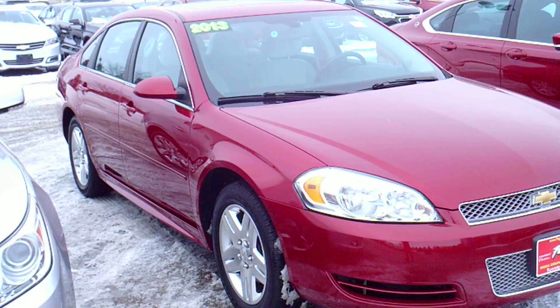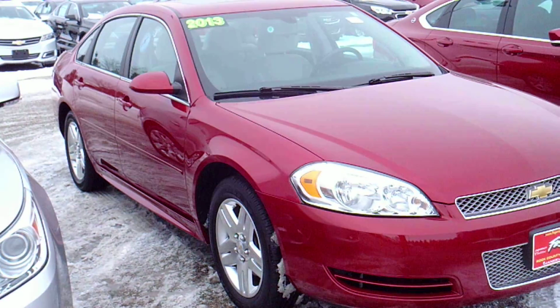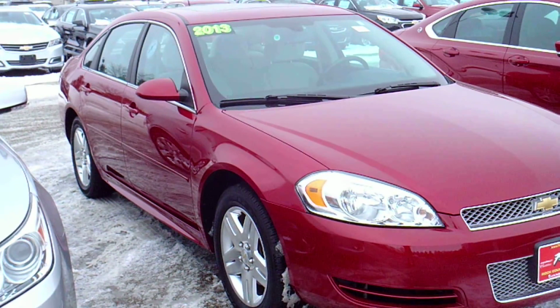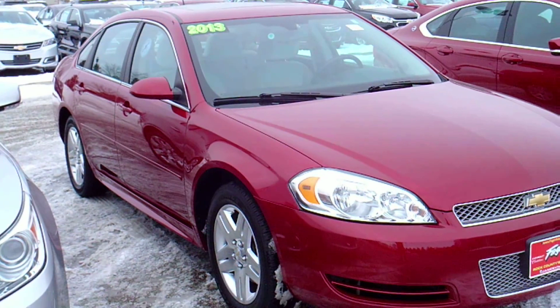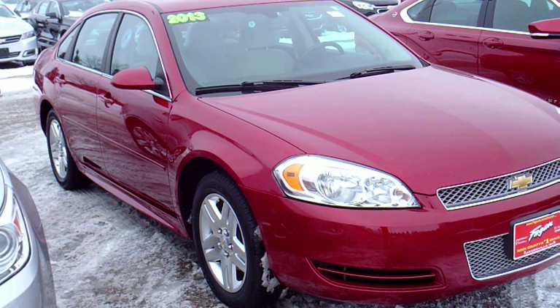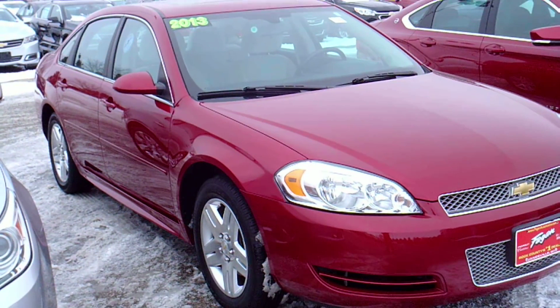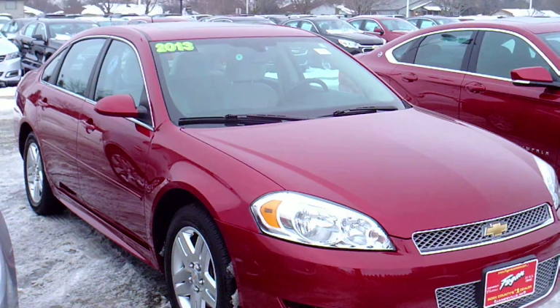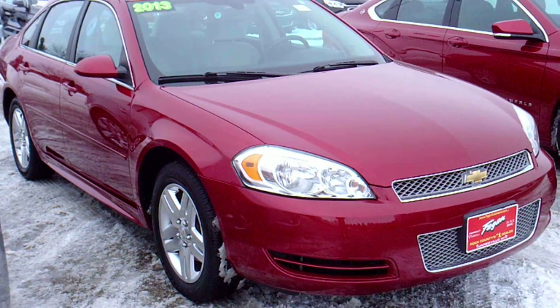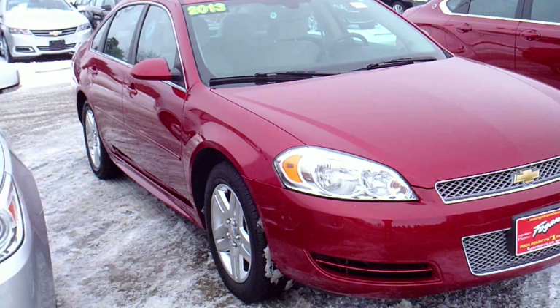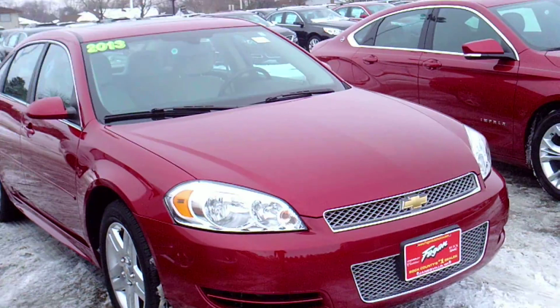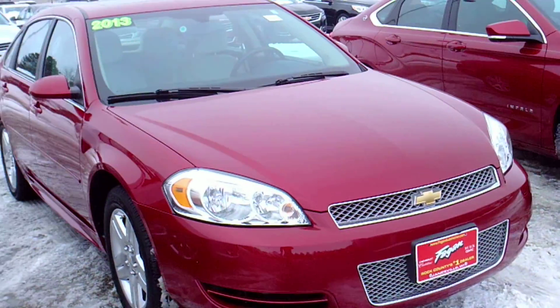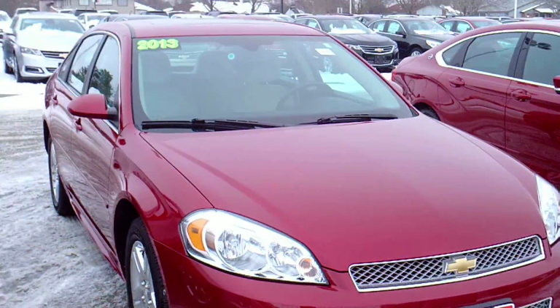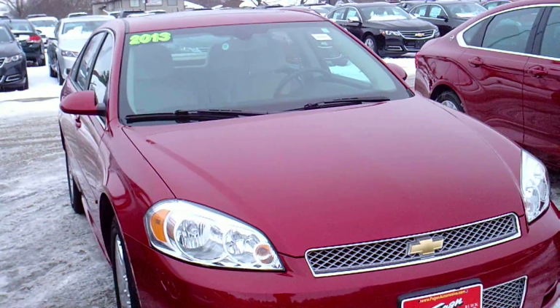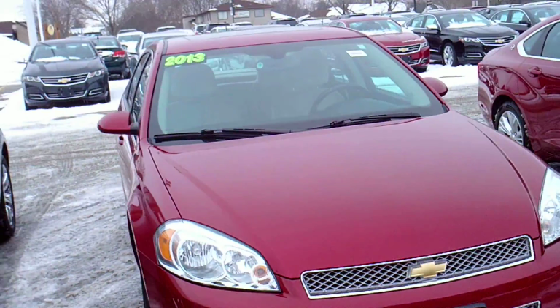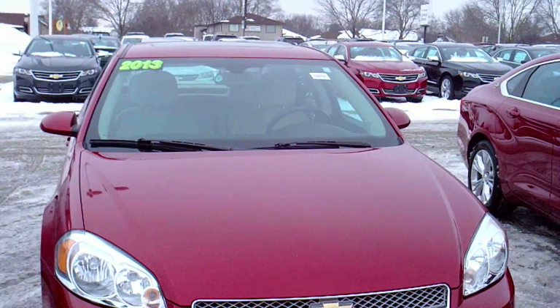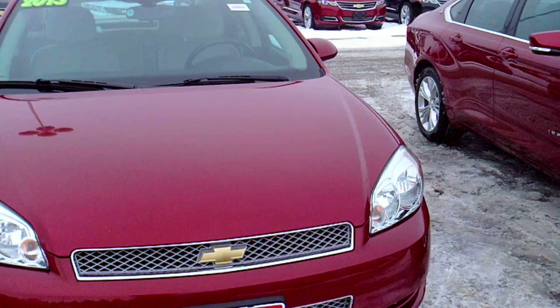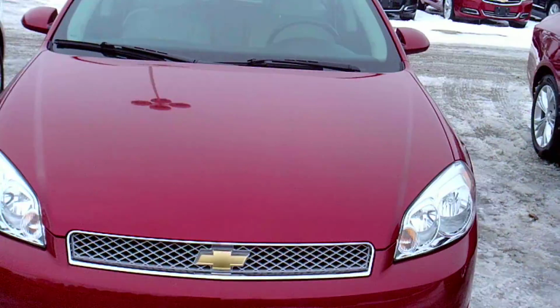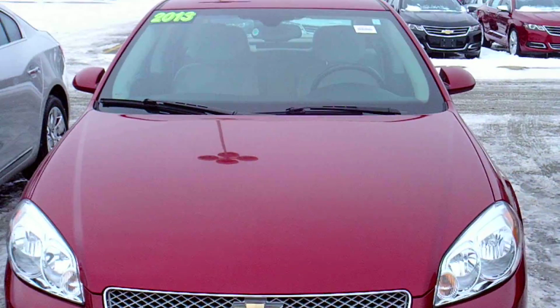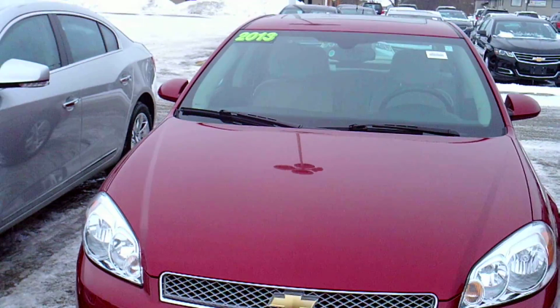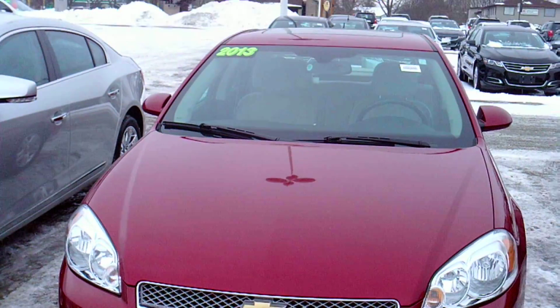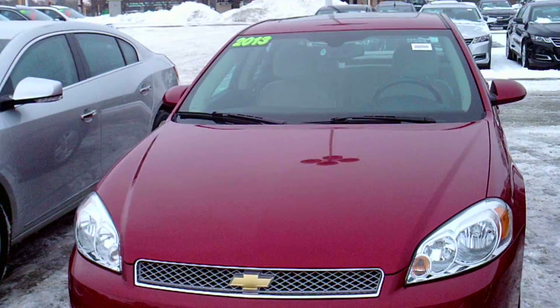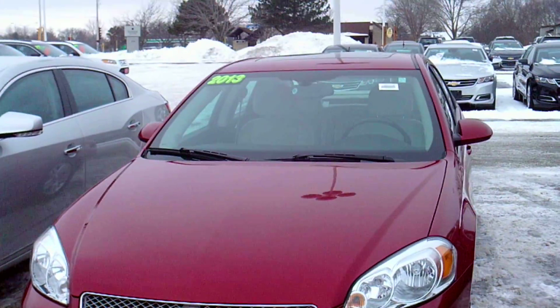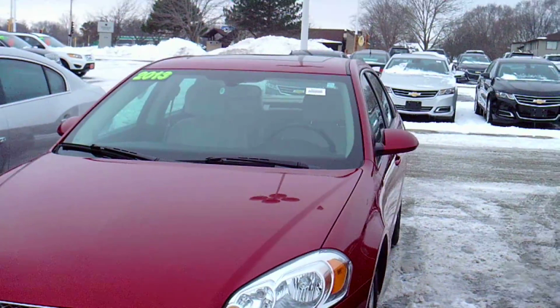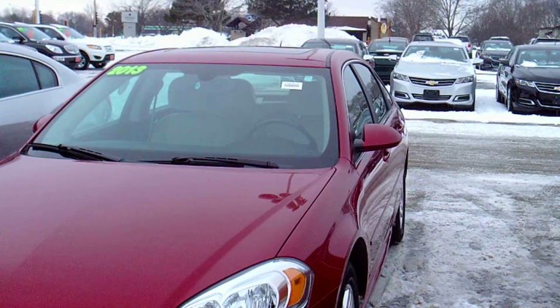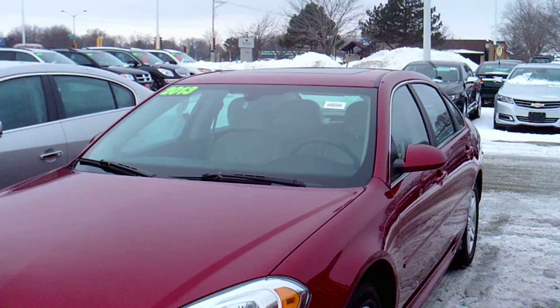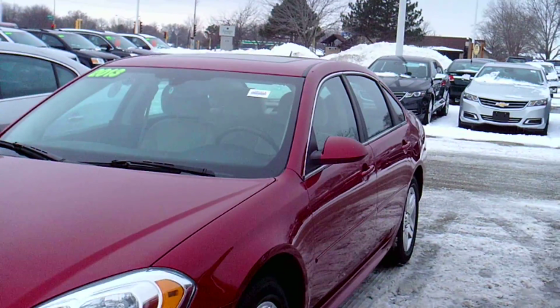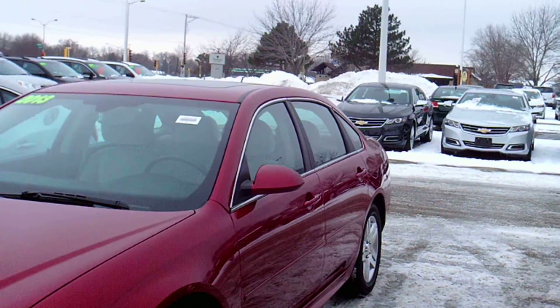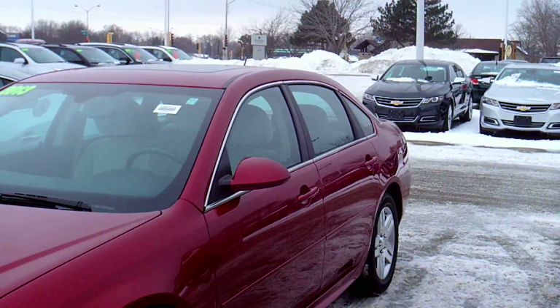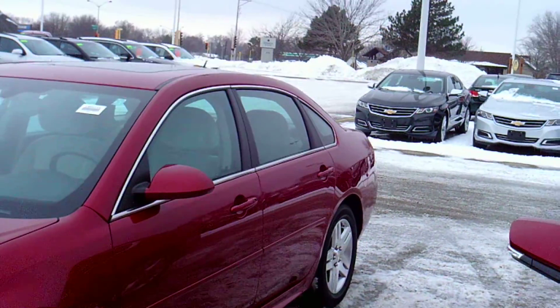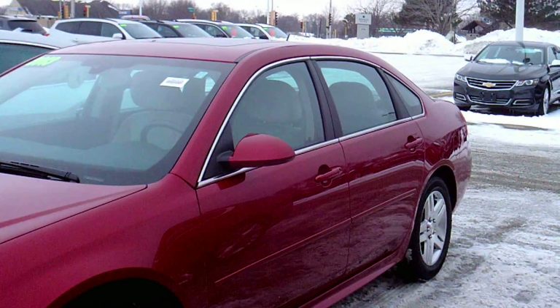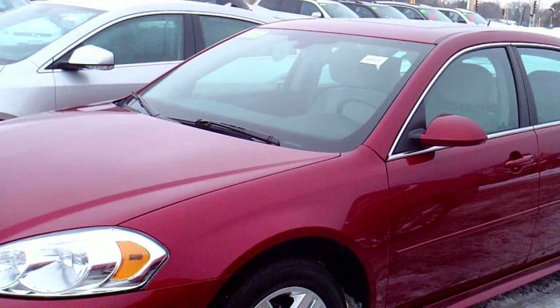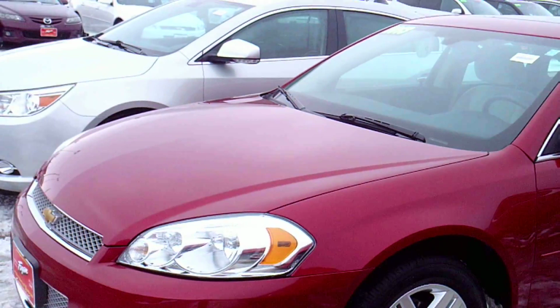Hey, this is Dan with Fagan Automotive, and this is our 2013 Impala — really good condition car here, practically brand new. I'll give you a quick walk around to give you a good idea of the car before you come in and test drive it.